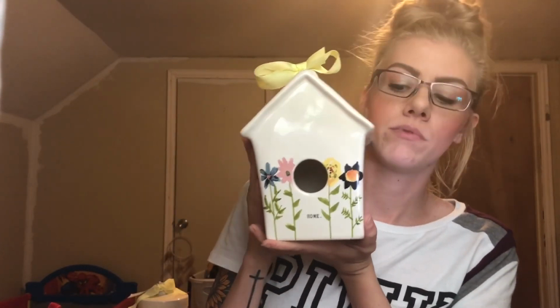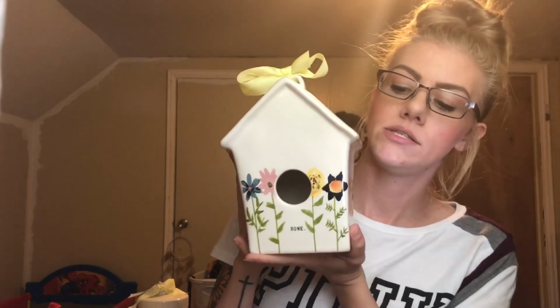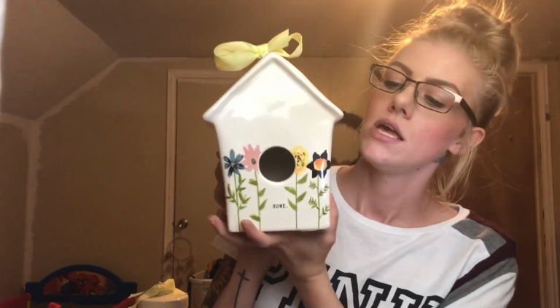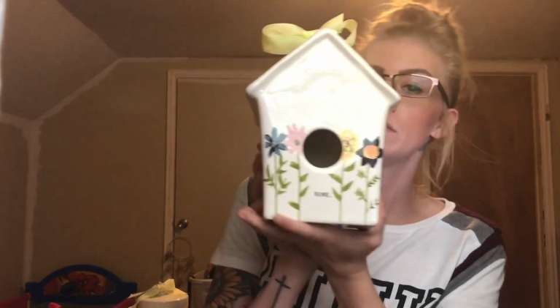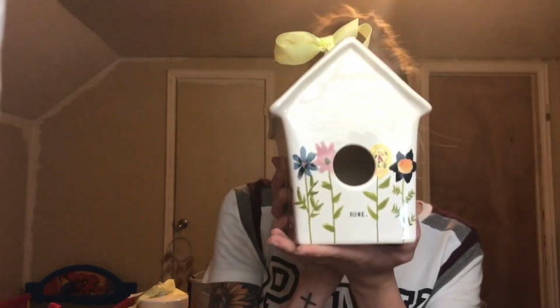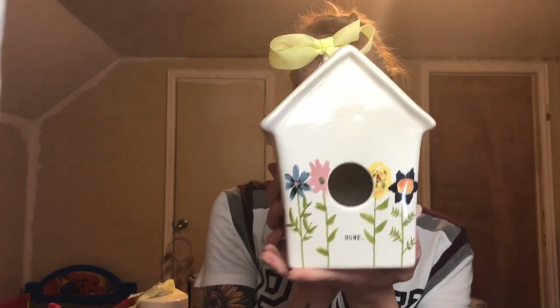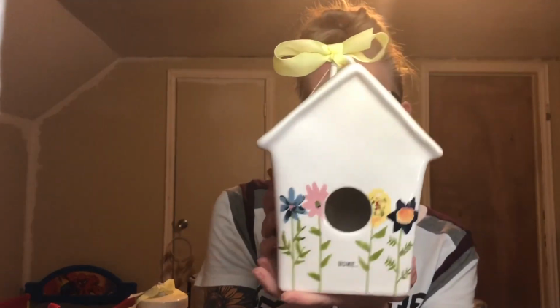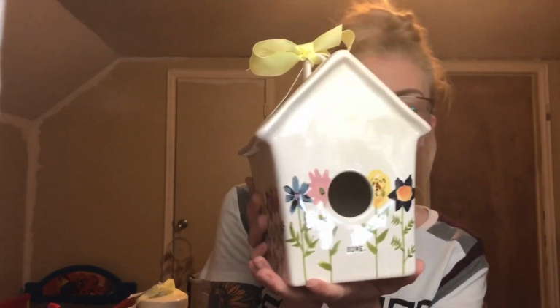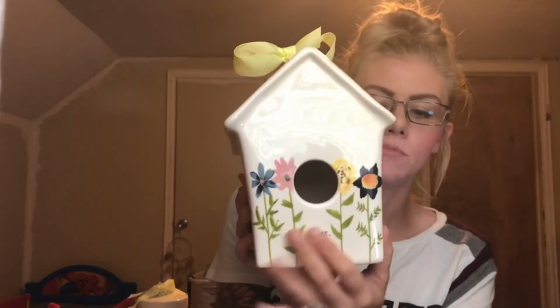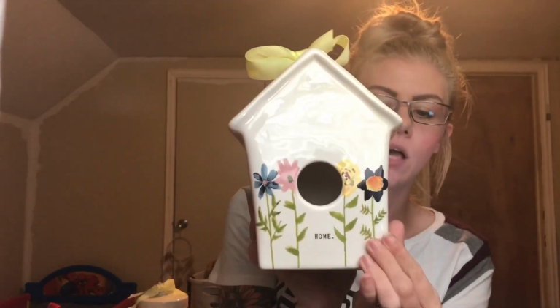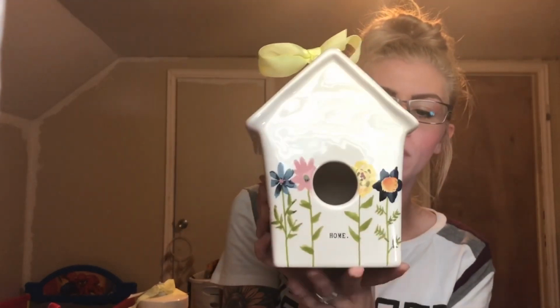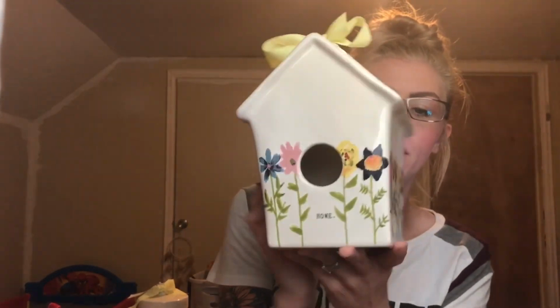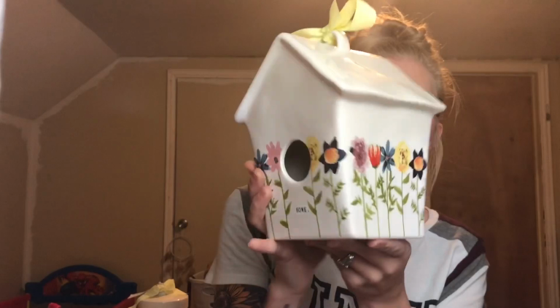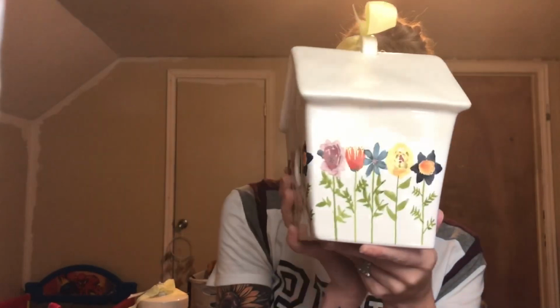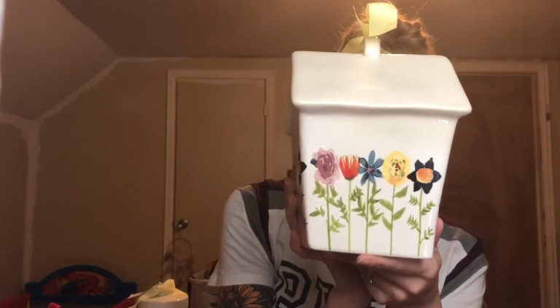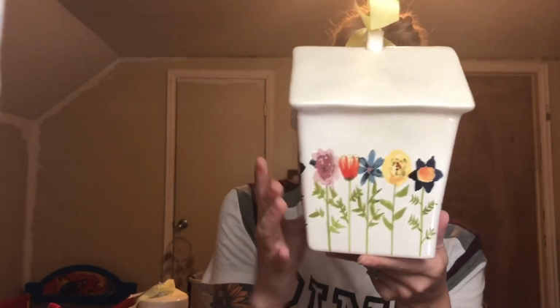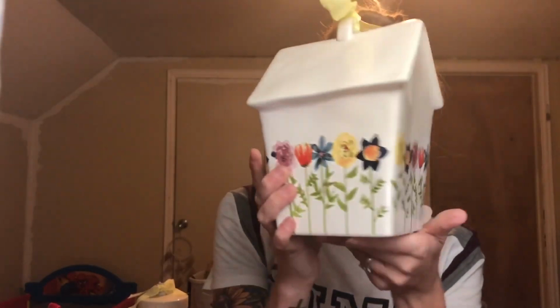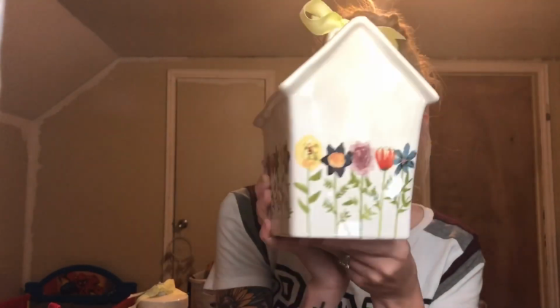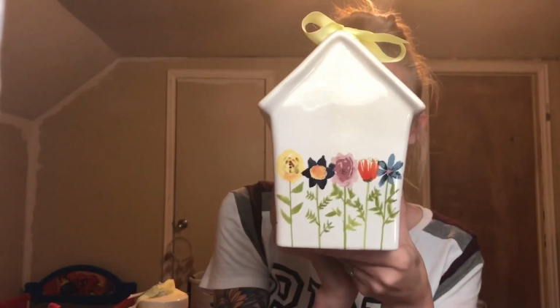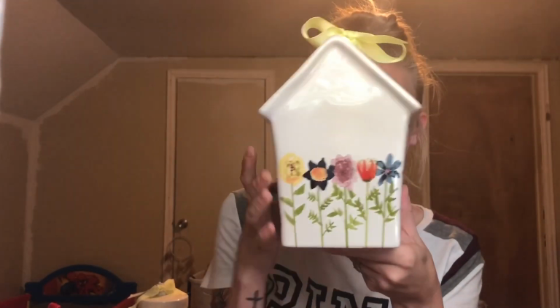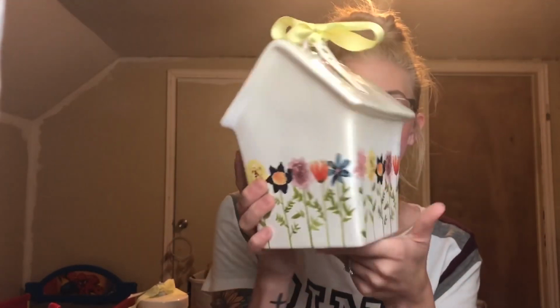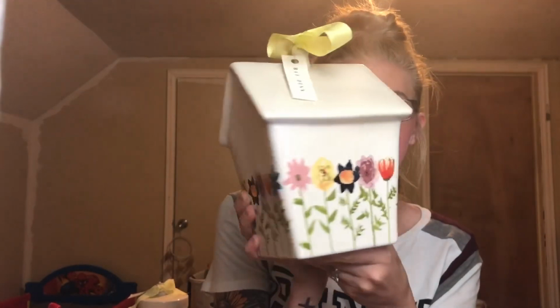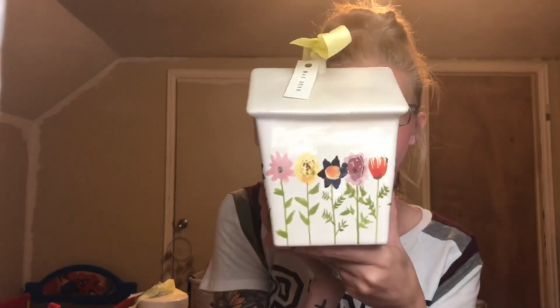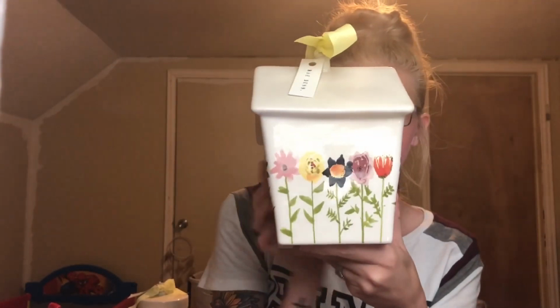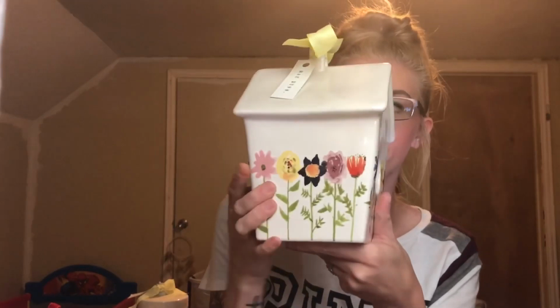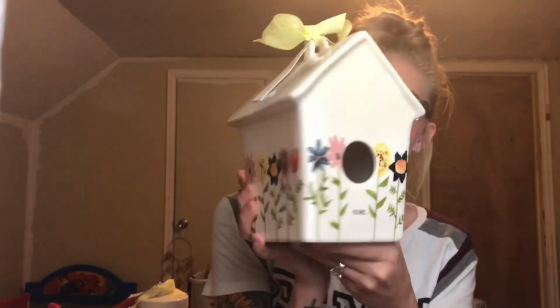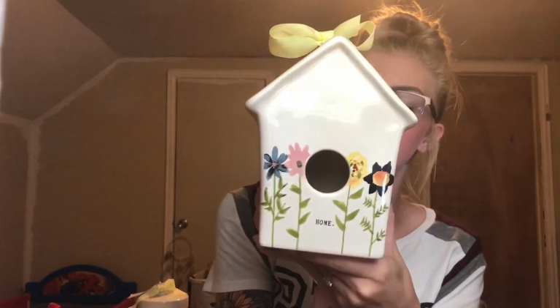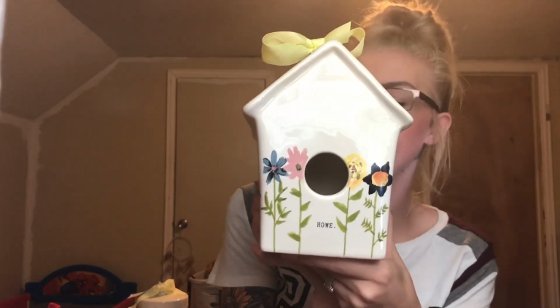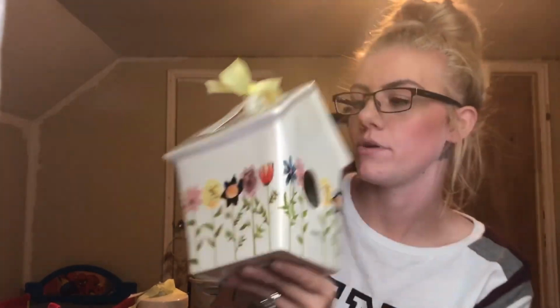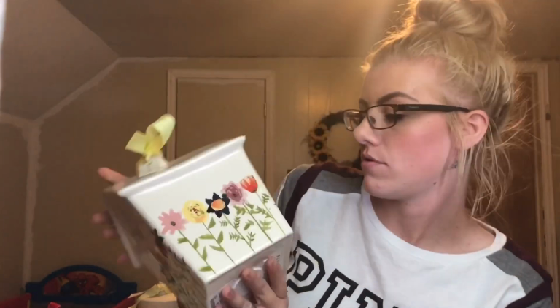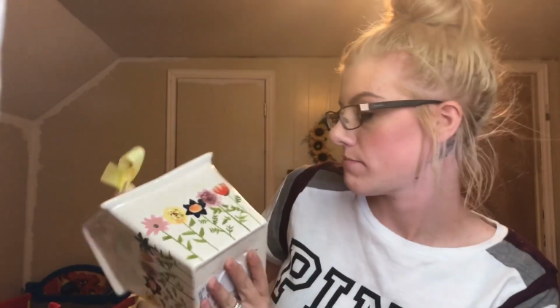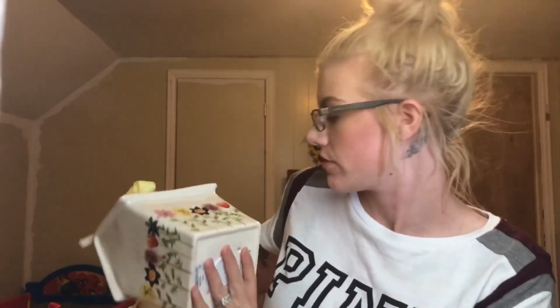This one is the Mother's Day birdhouse I got from Home Goods. It says 'home' on the bottom and has flower detailing all around the sides — a very beautiful birdhouse and one of my favorites.